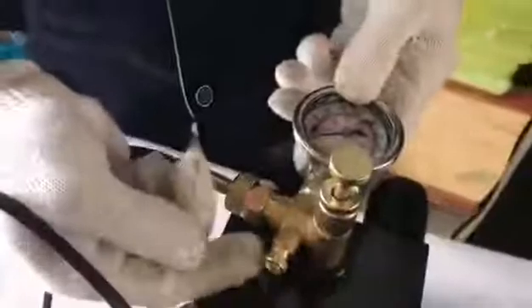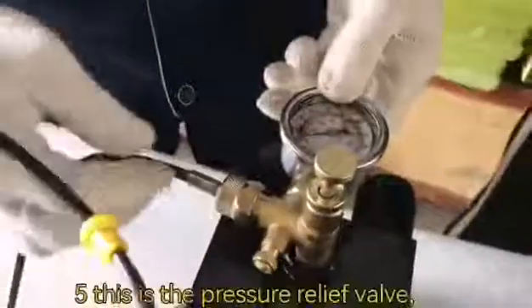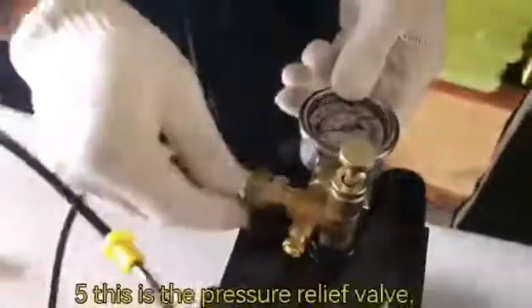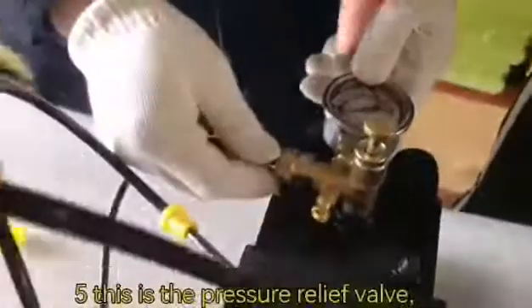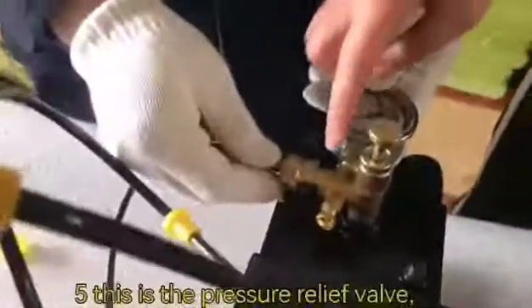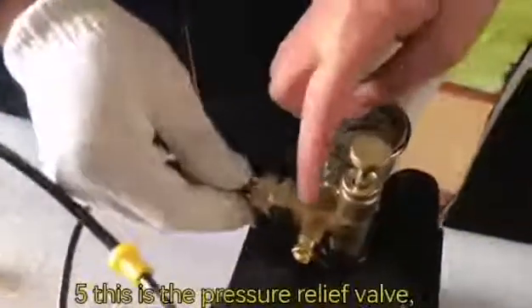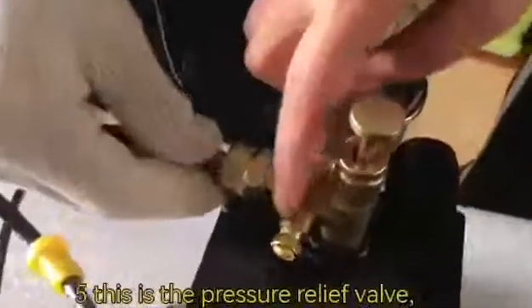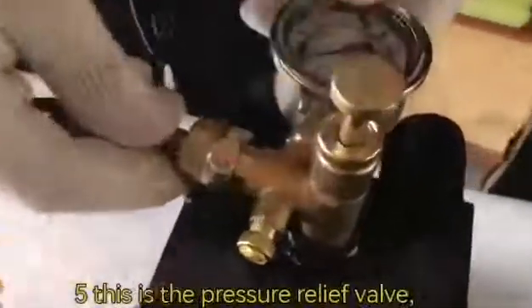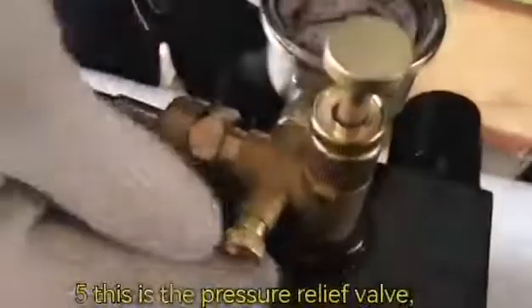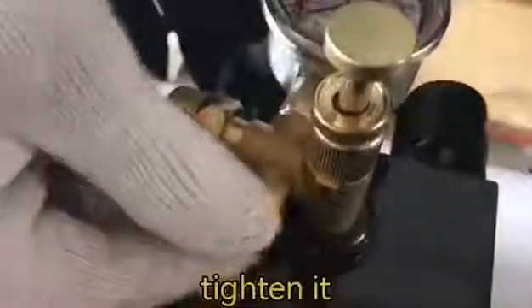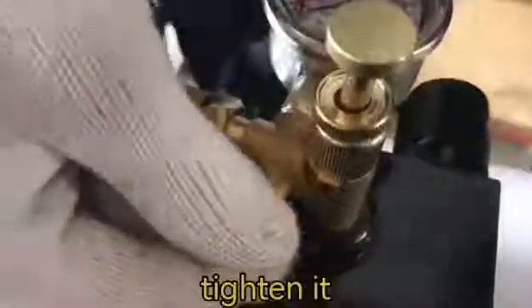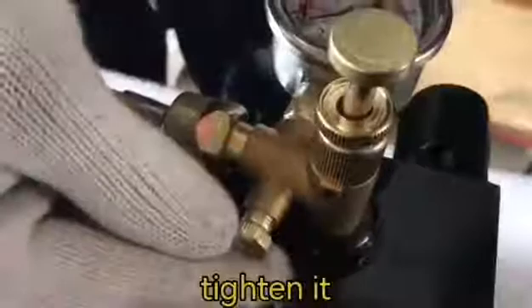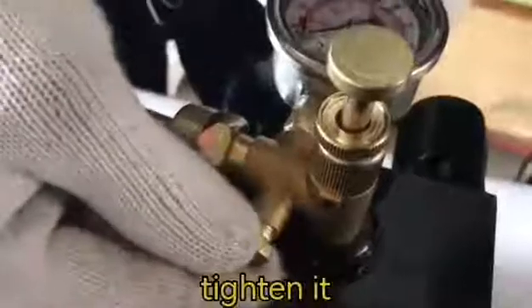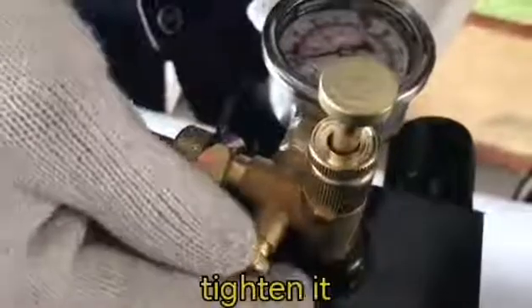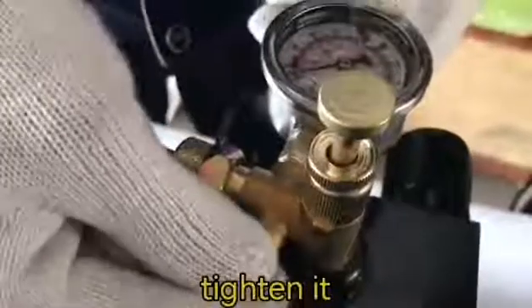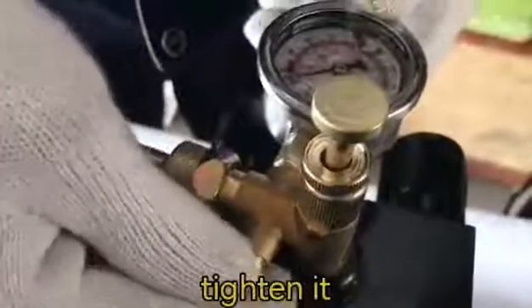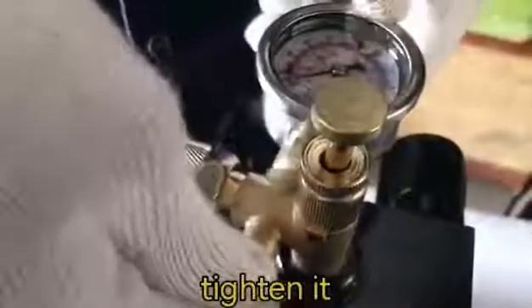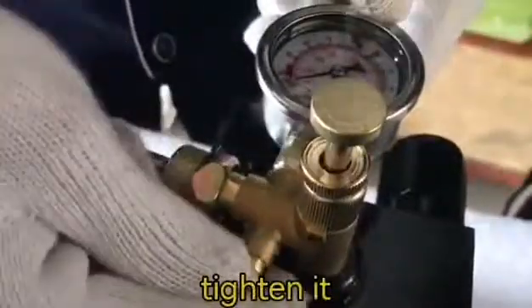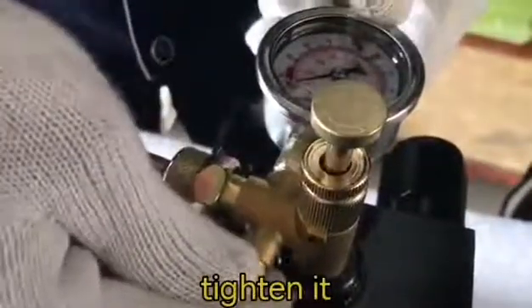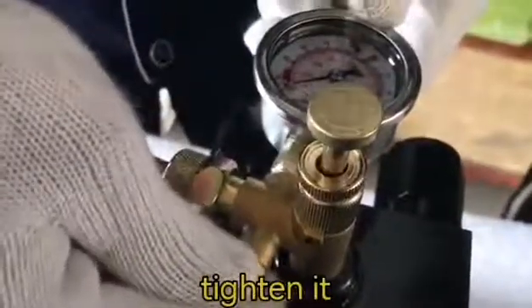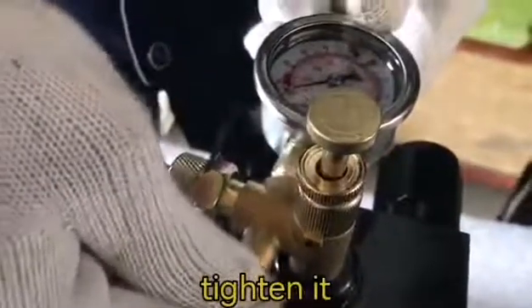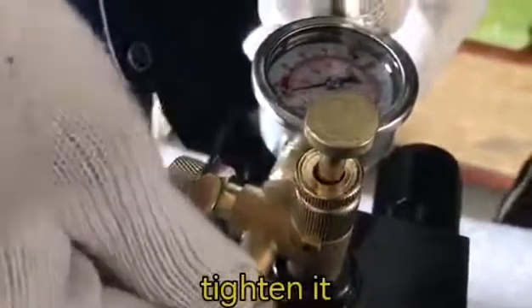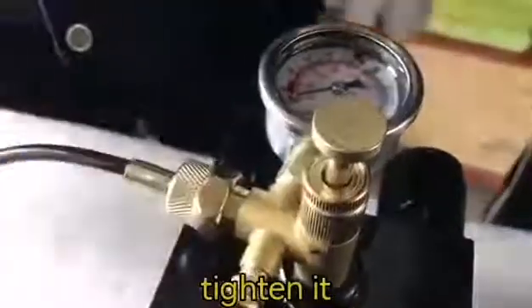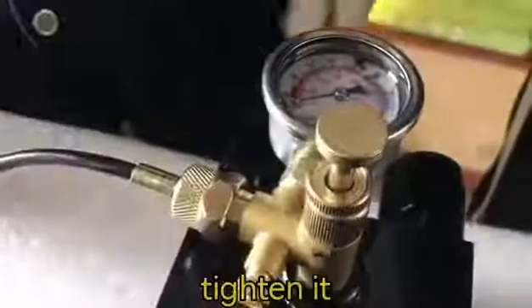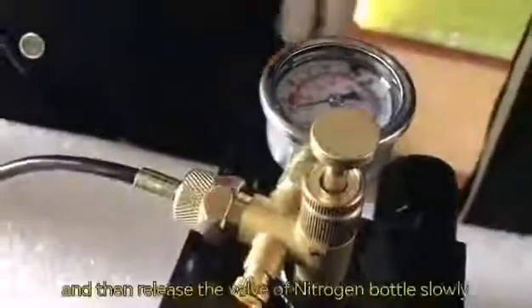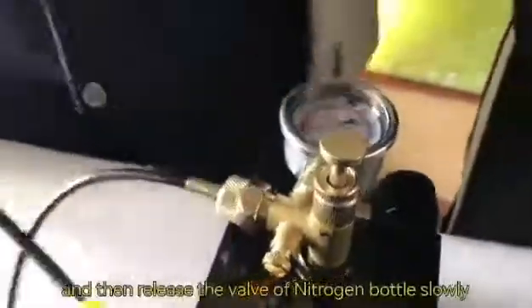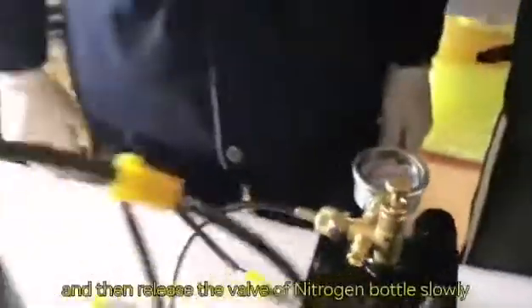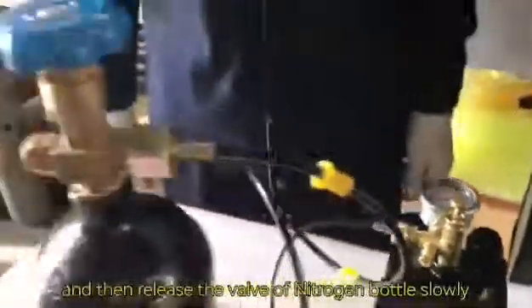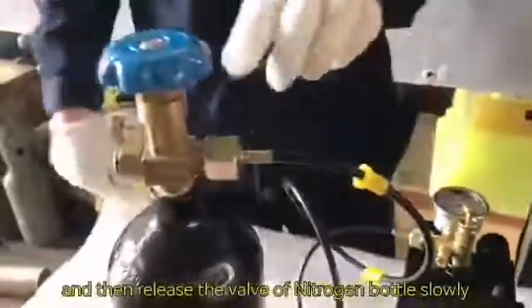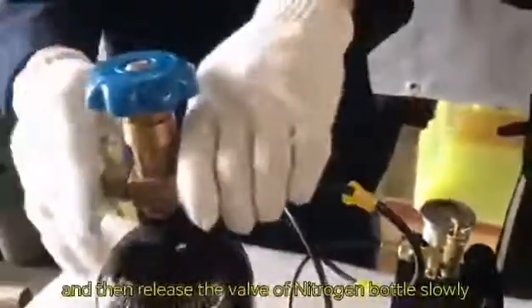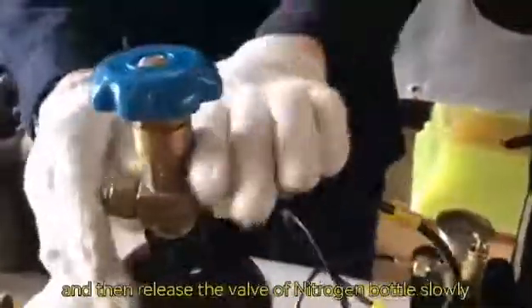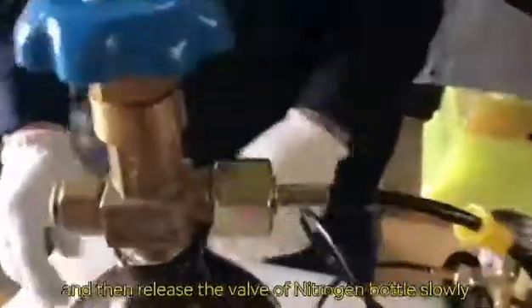Number five. This is the pressure relief valve — tighten it. And then release the valve of the nitrogen bottle slowly.